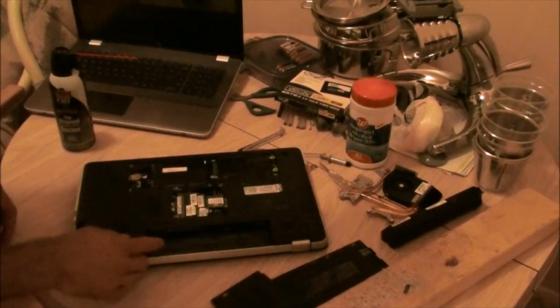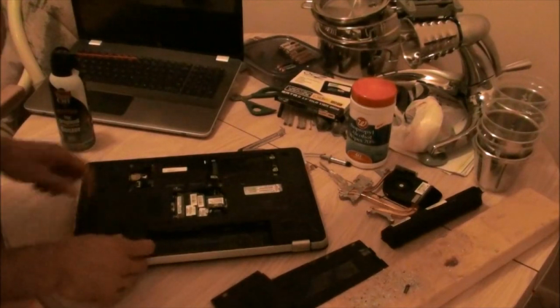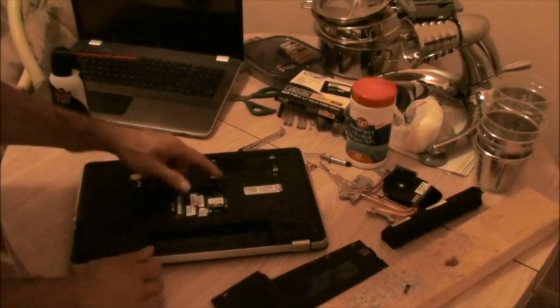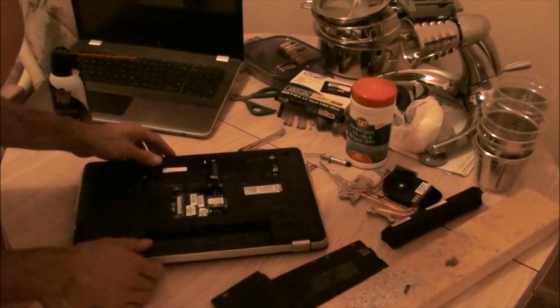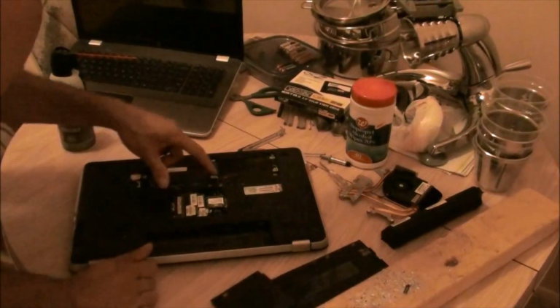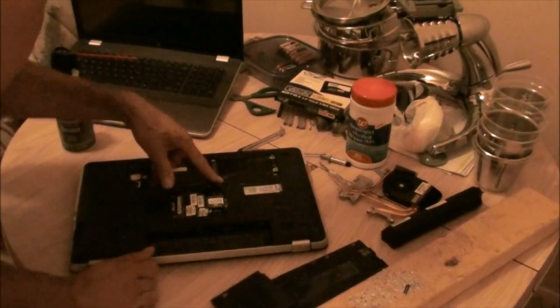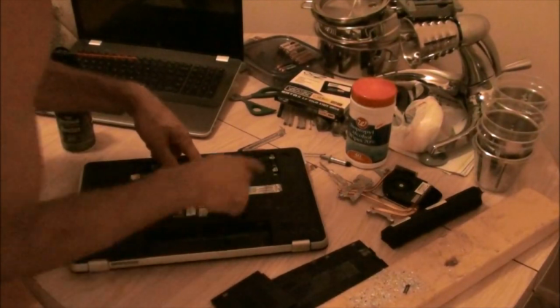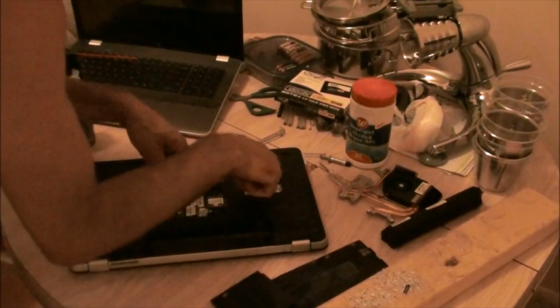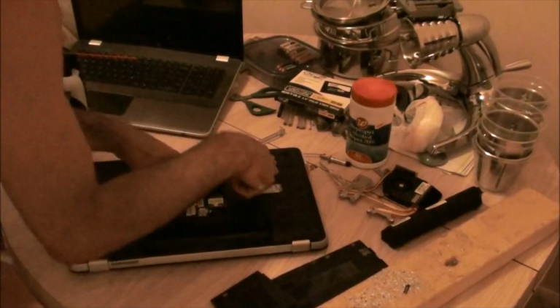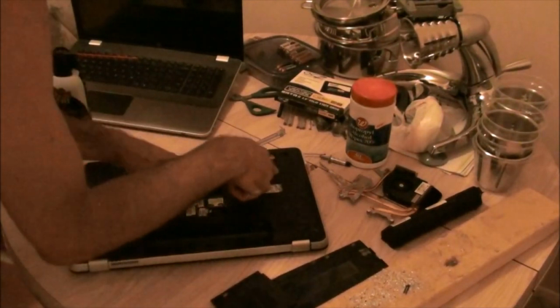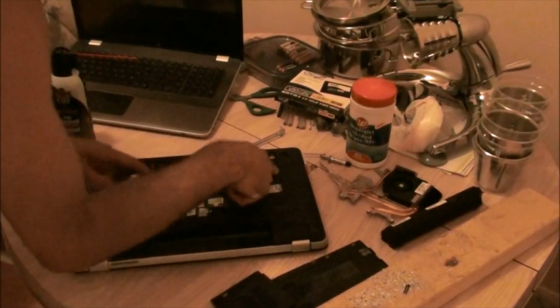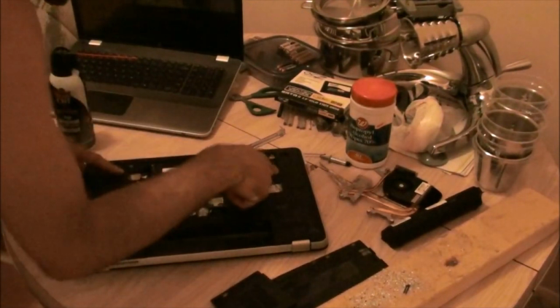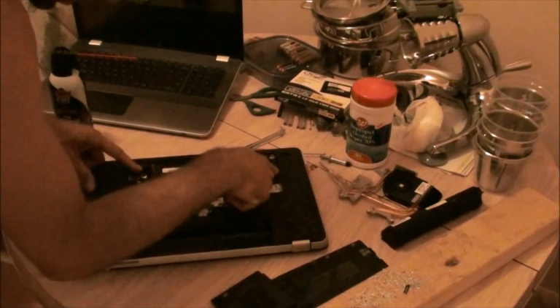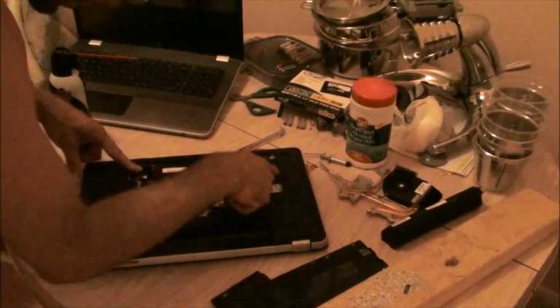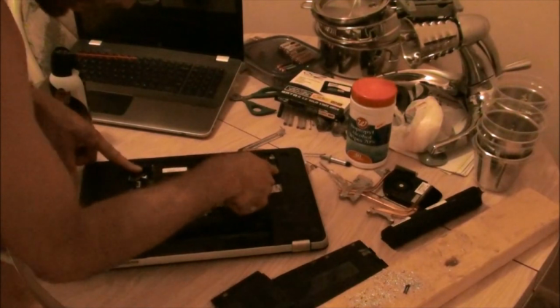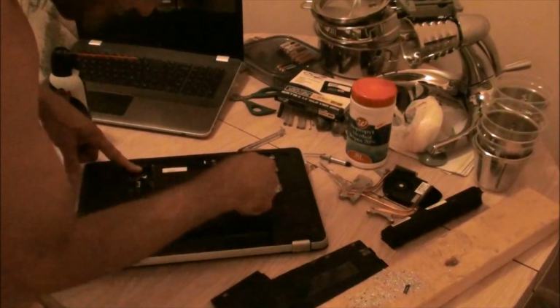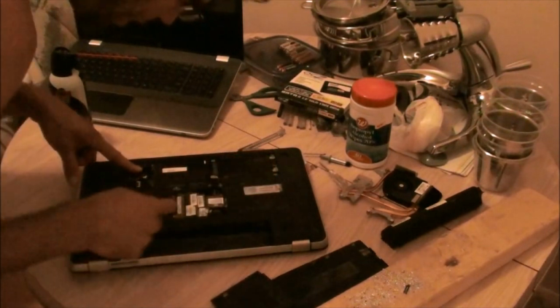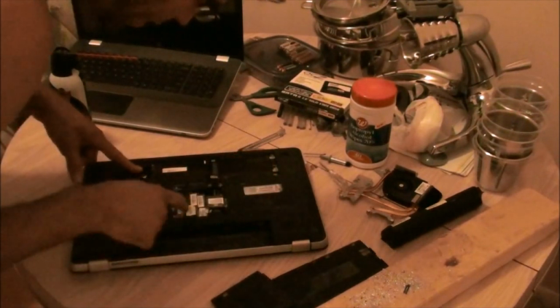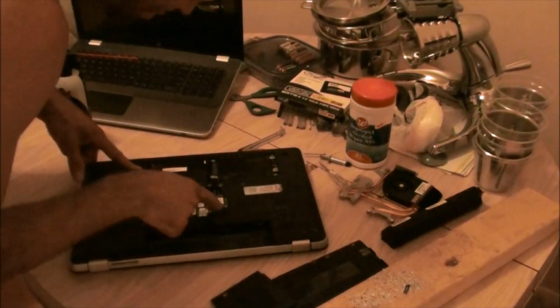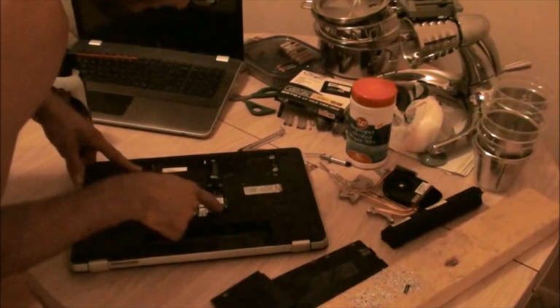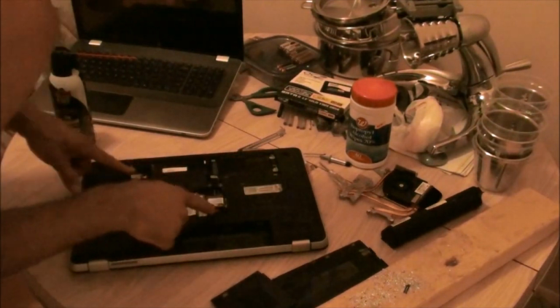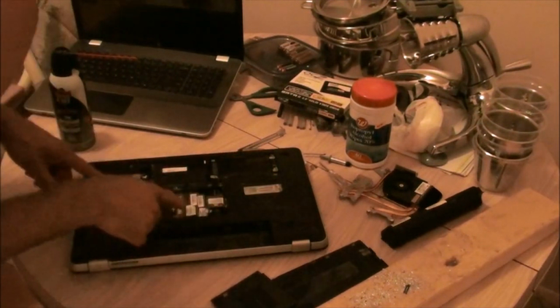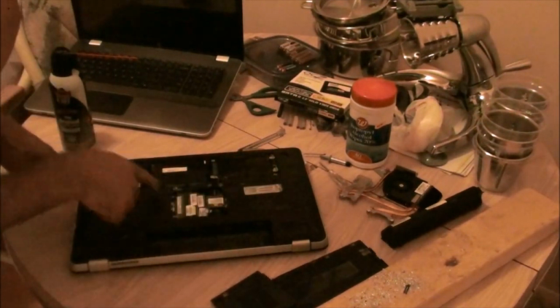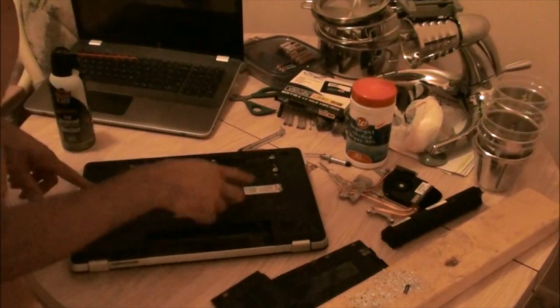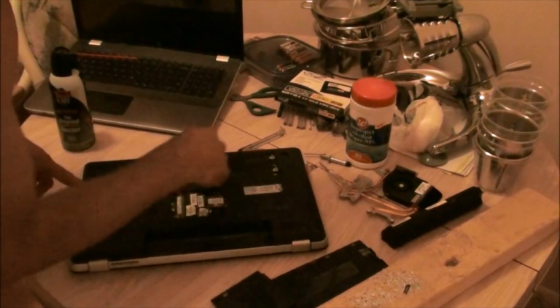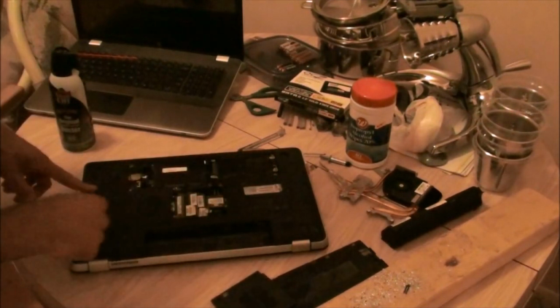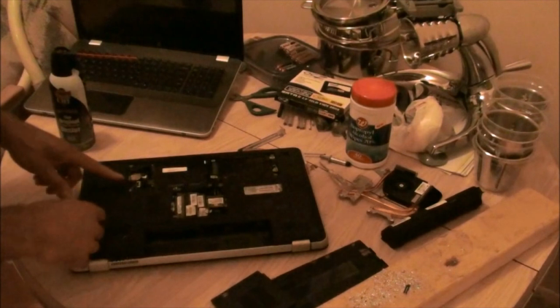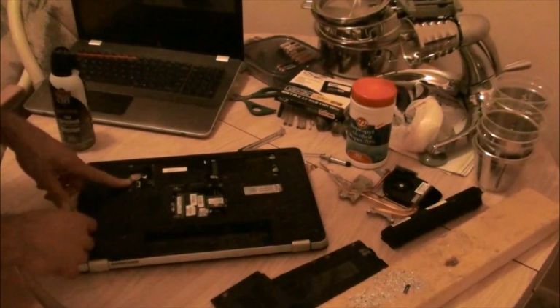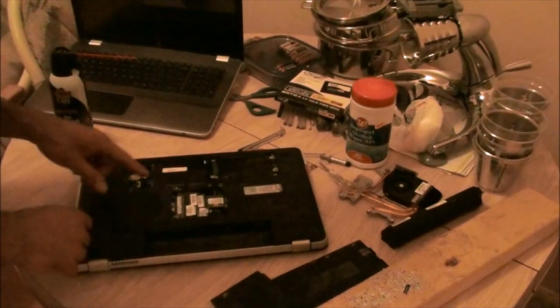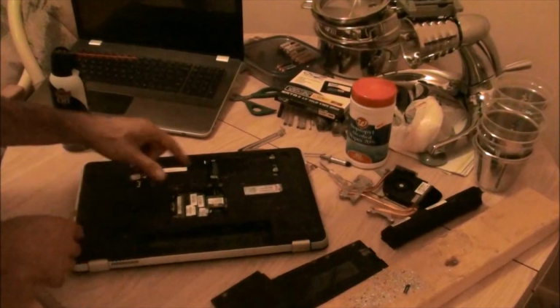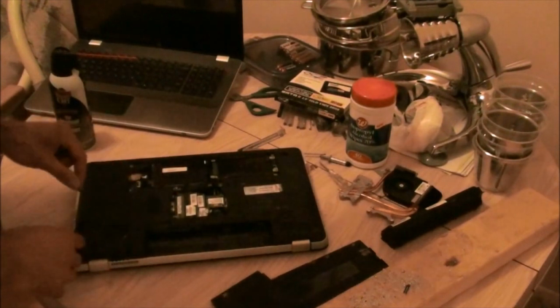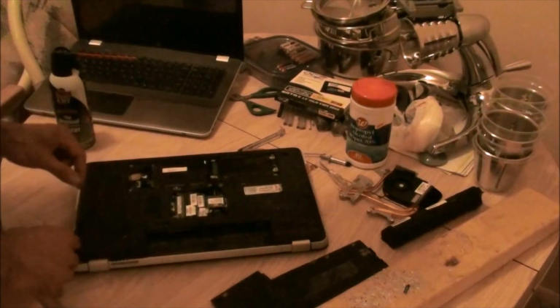There's a whole bunch of screws in here — there's one here, one here, one here, one here. Basically, find all the screws in here and take those out.